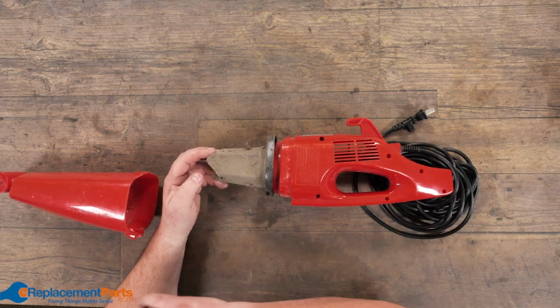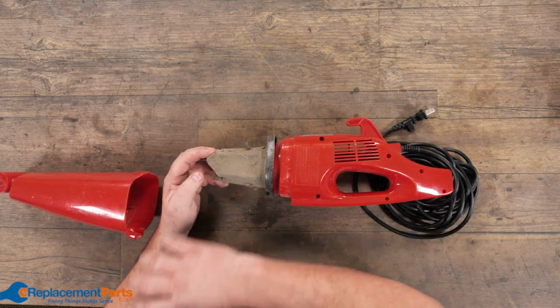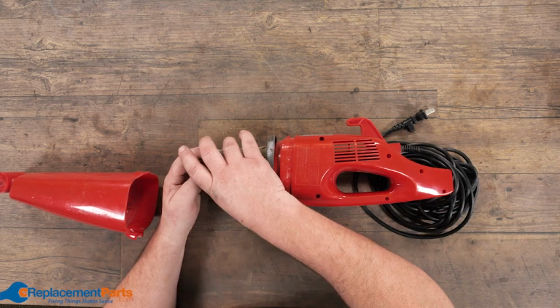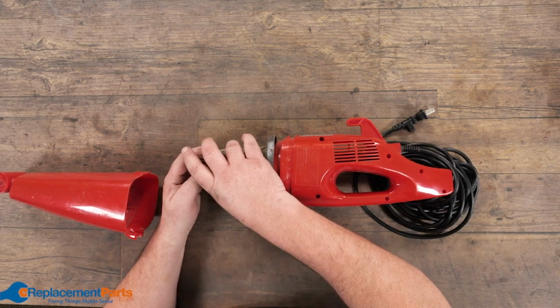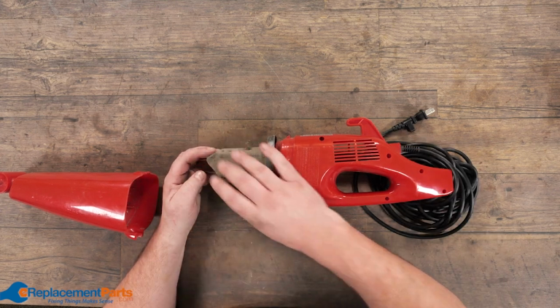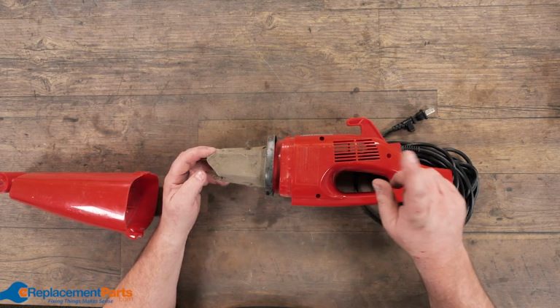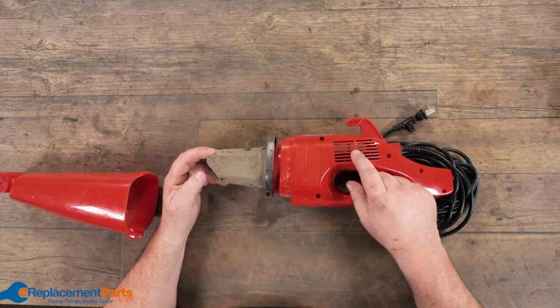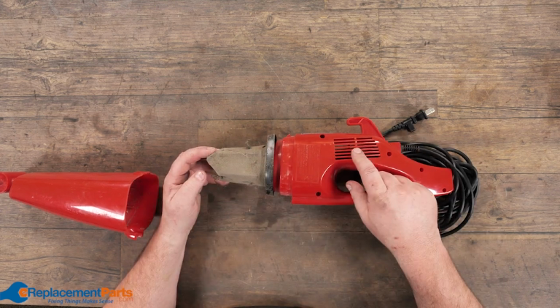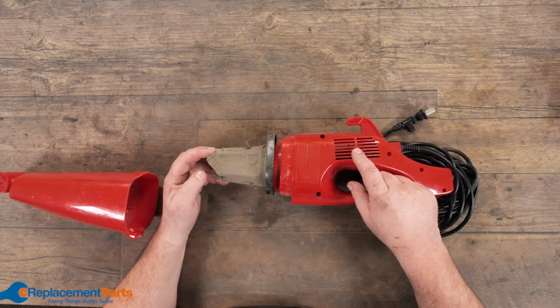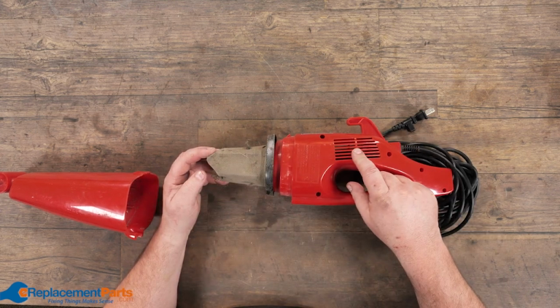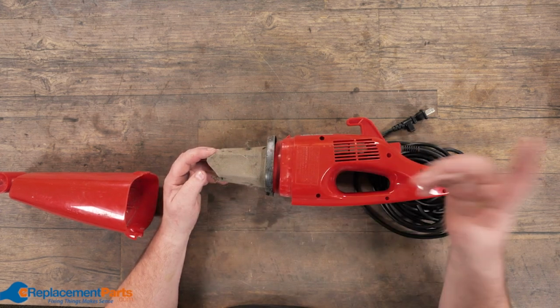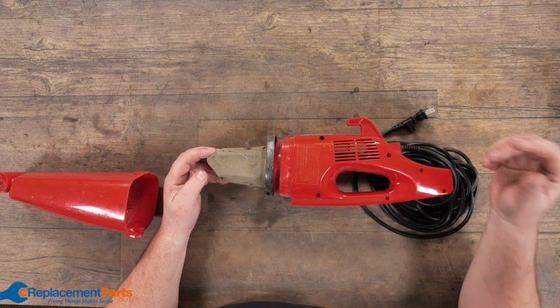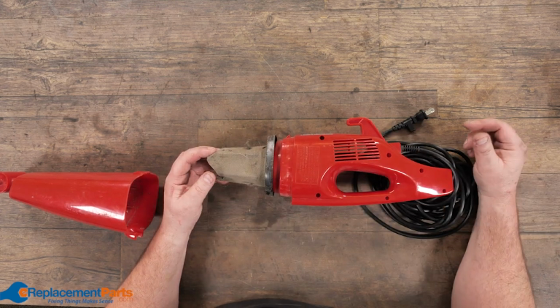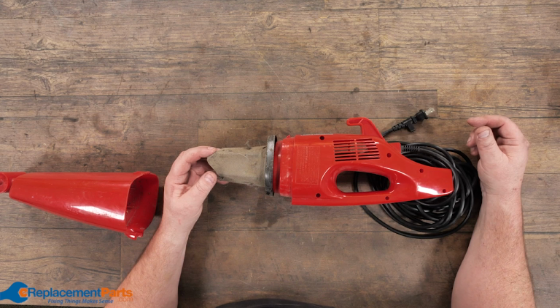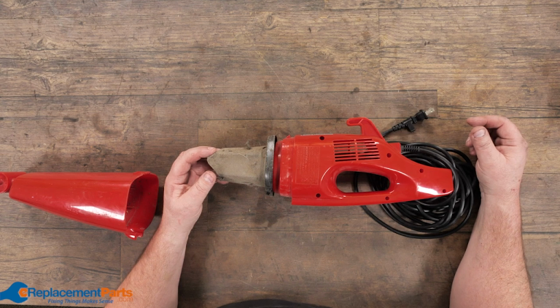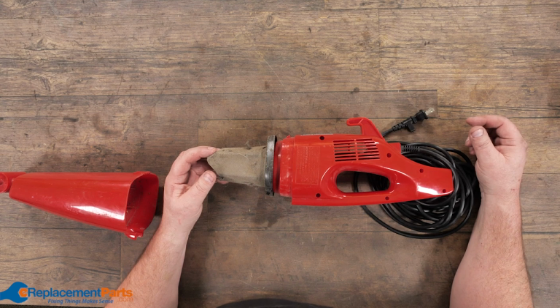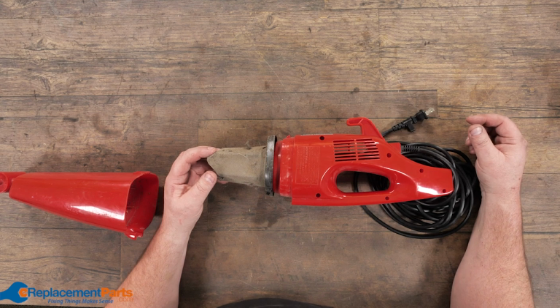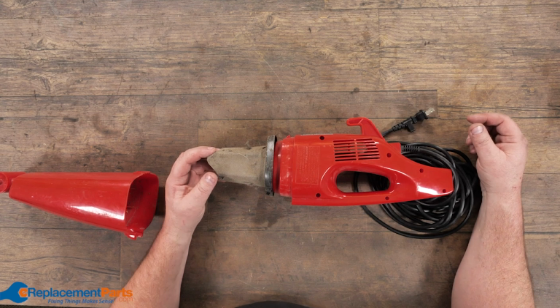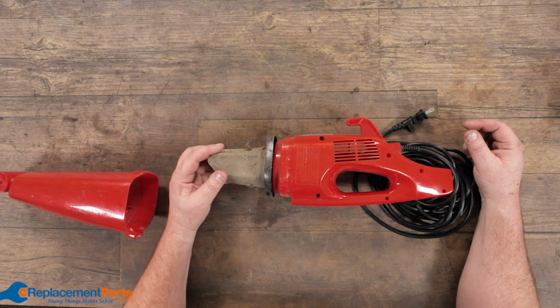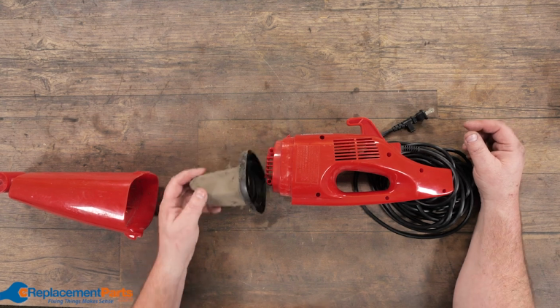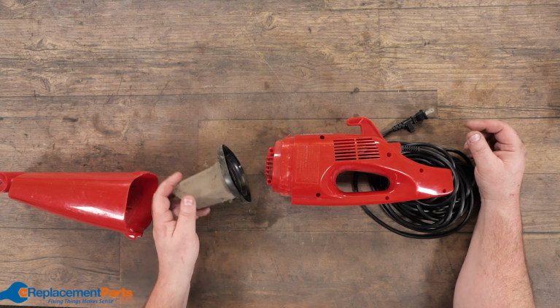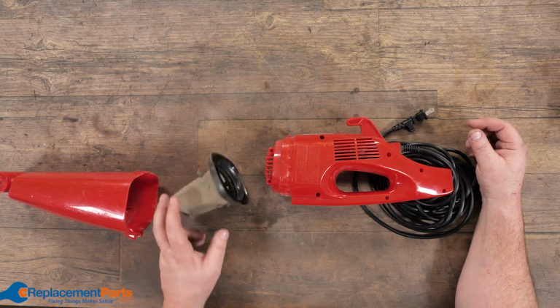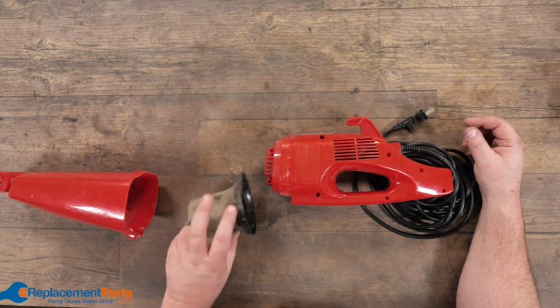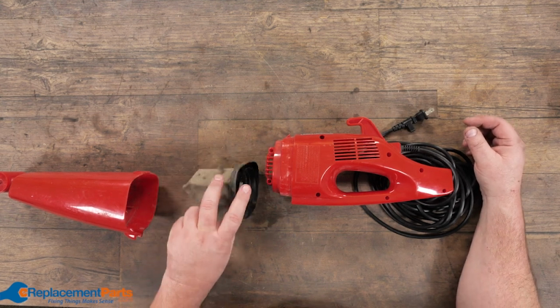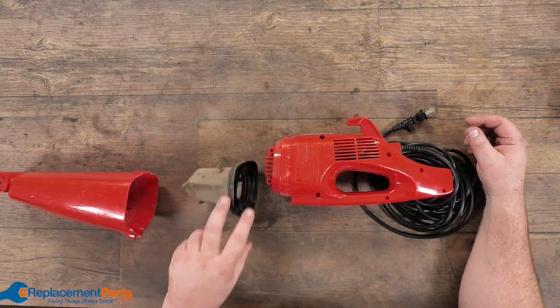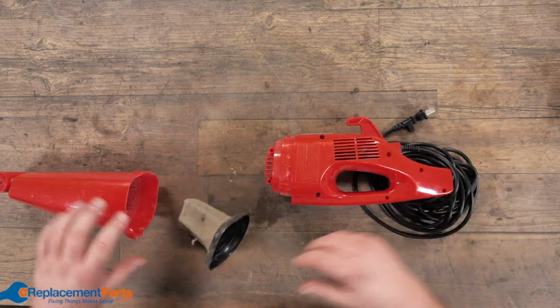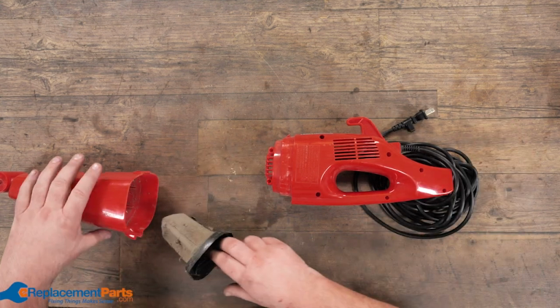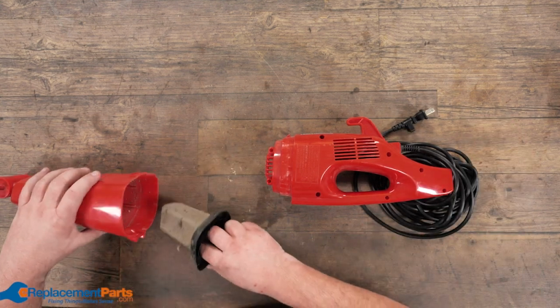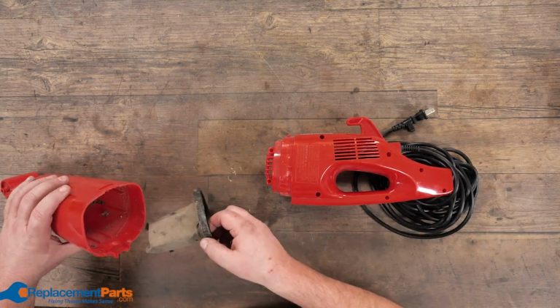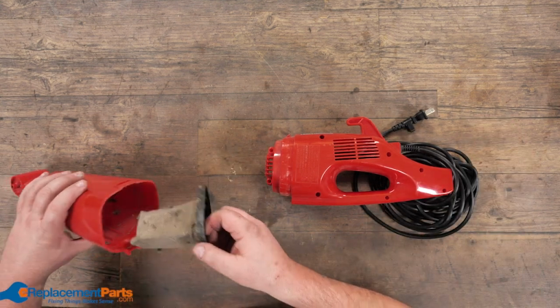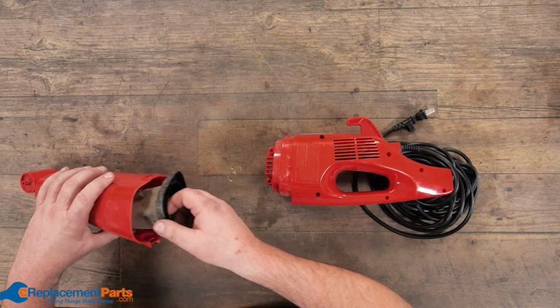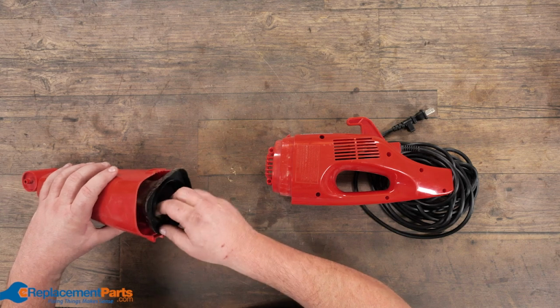If we open it up, it doesn't matter what kind of vacuum you have, whether you have an upright or canister — same principle for them all.